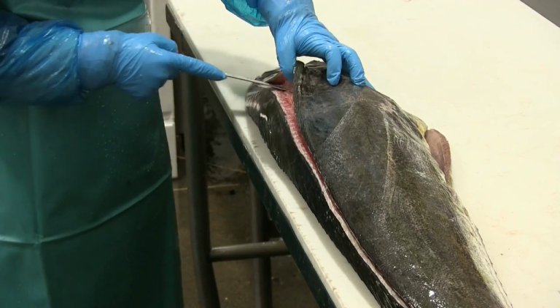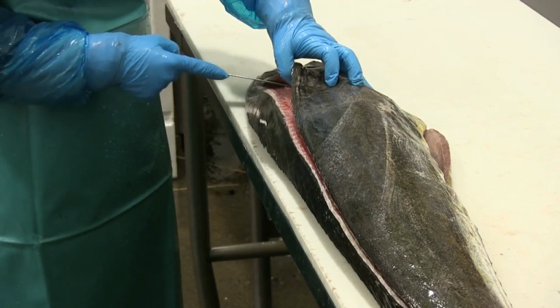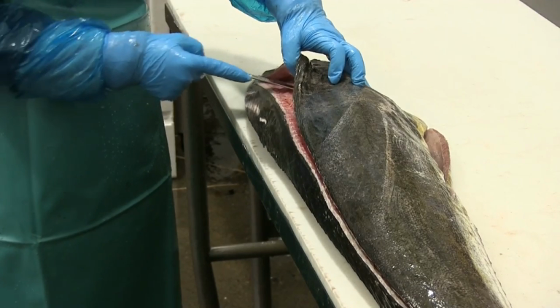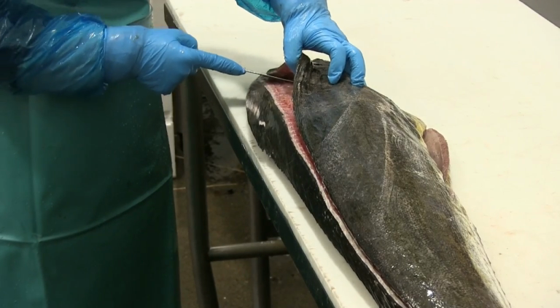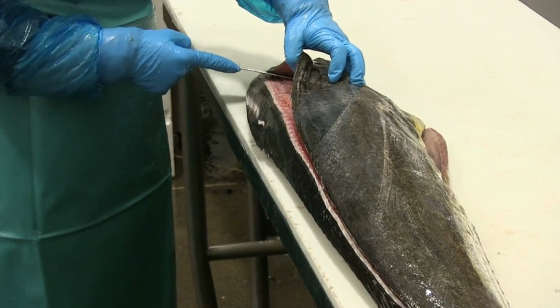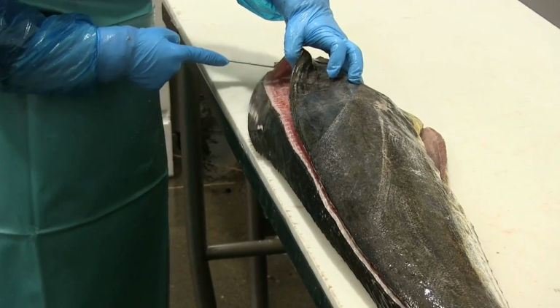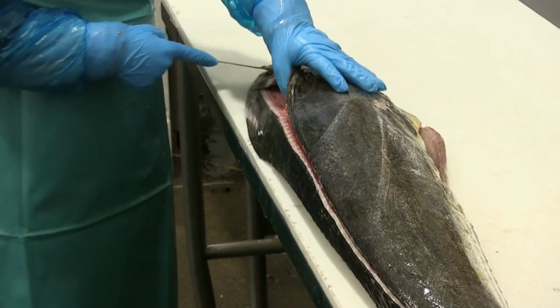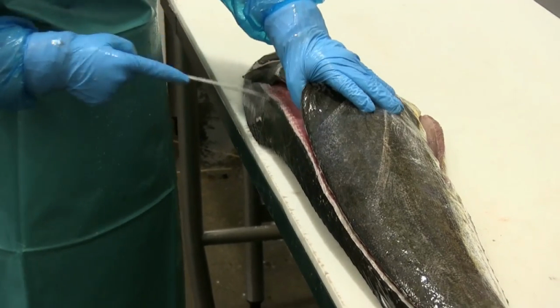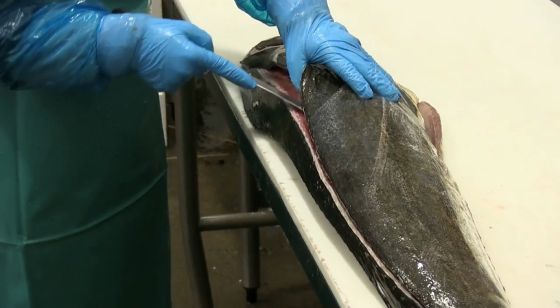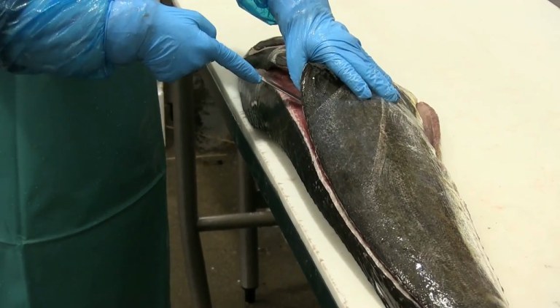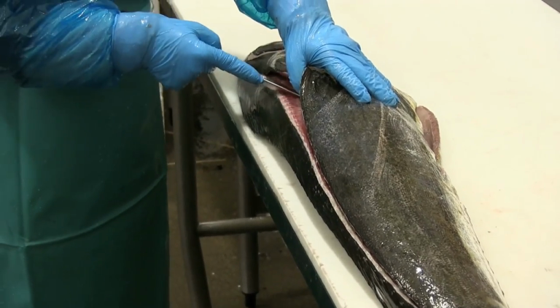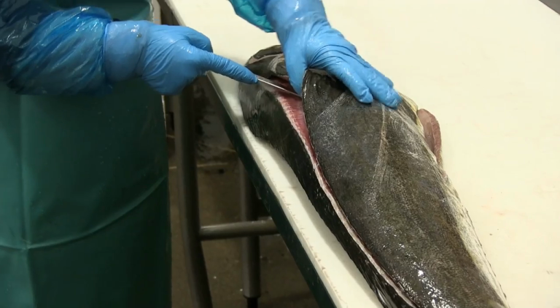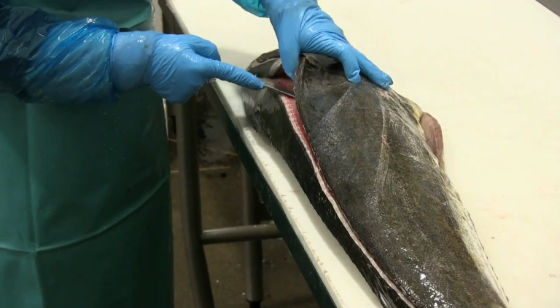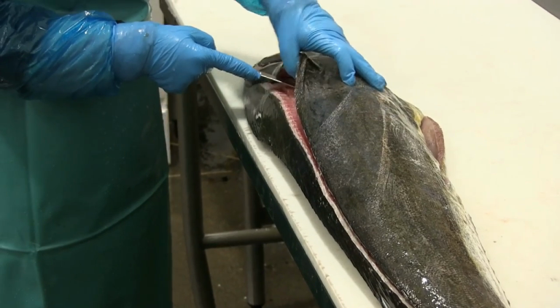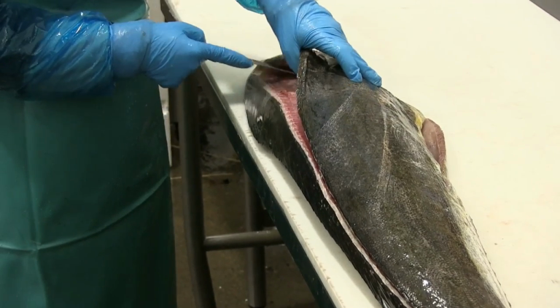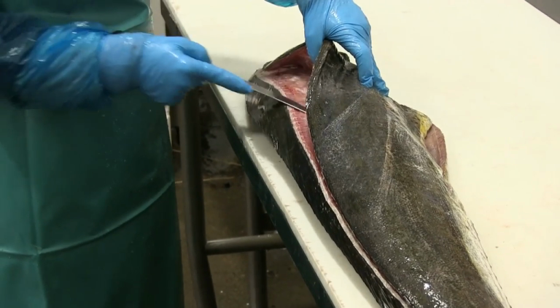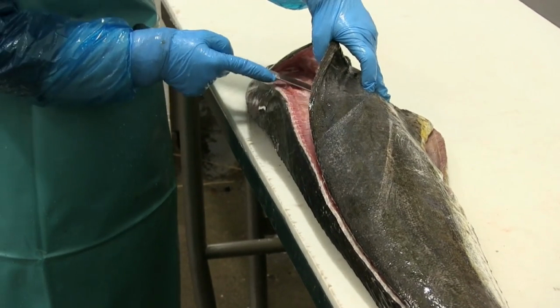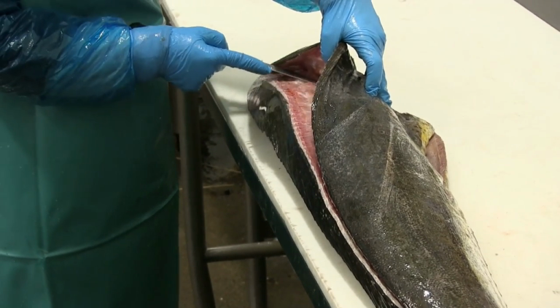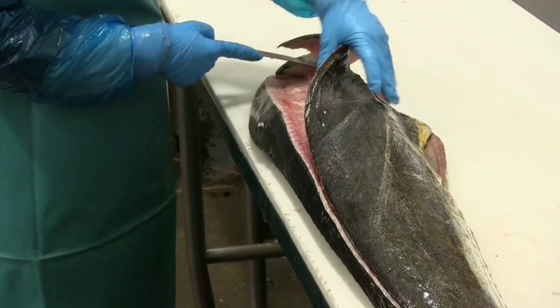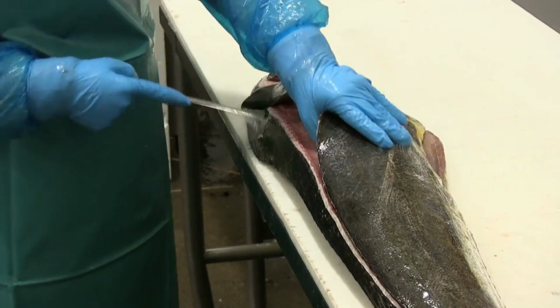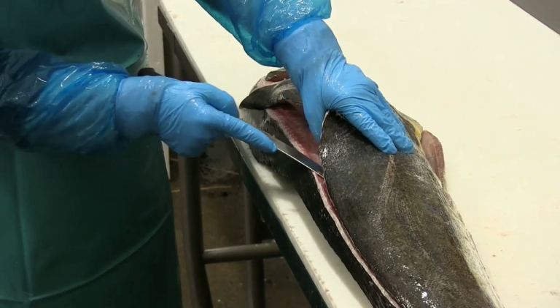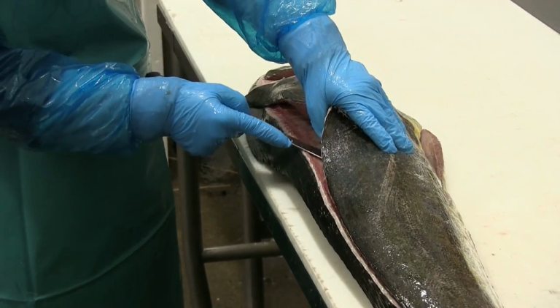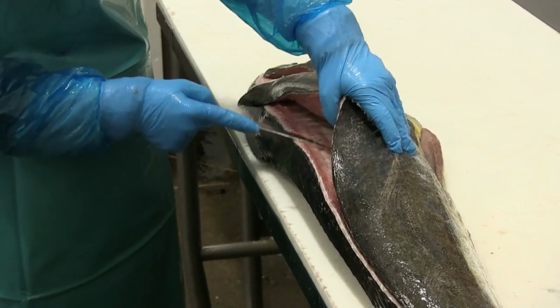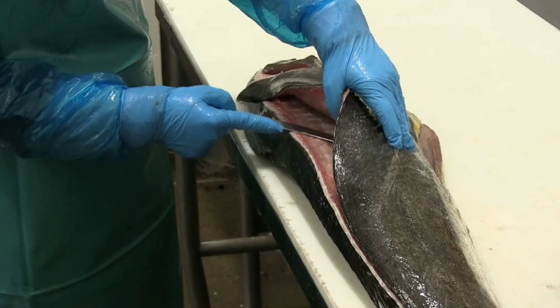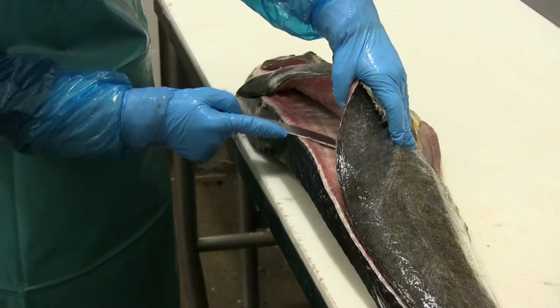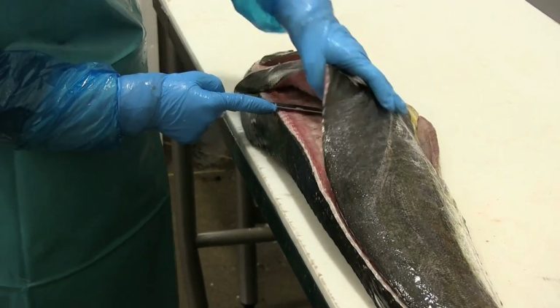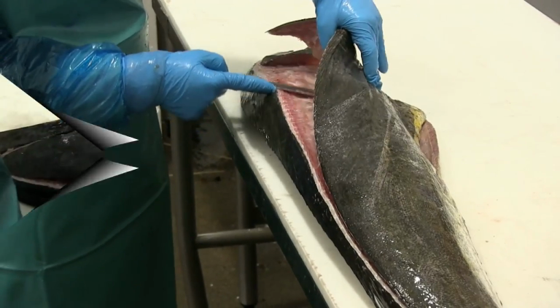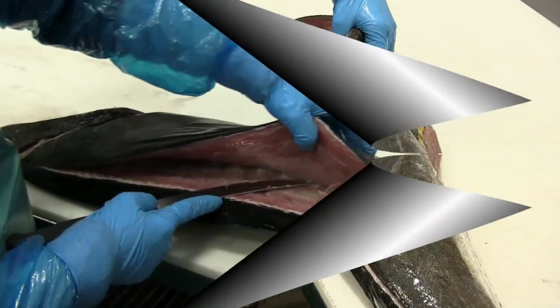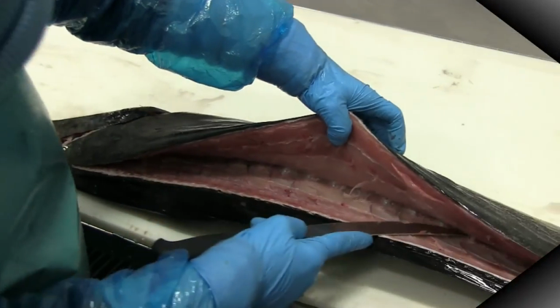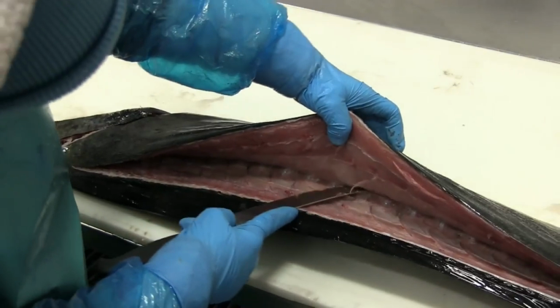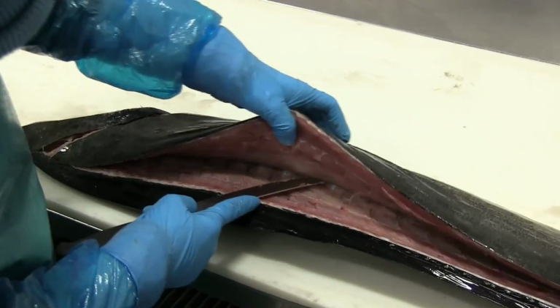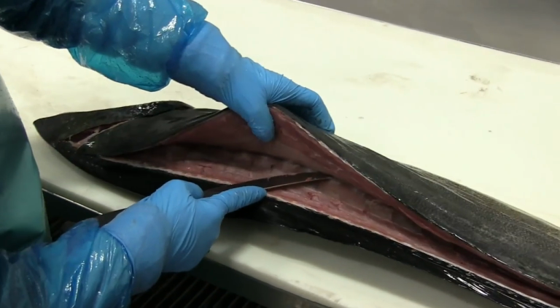Back up to the collar, a little bit of trim, and slowly she's working her way to the backbone itself — to the spine.